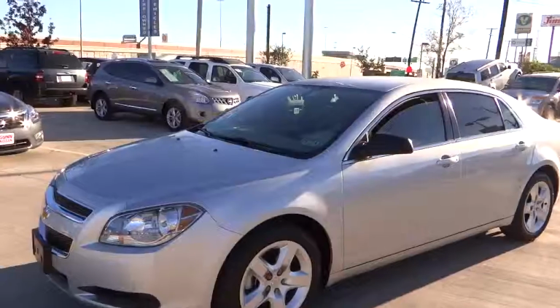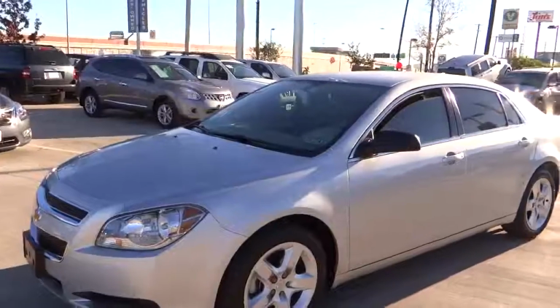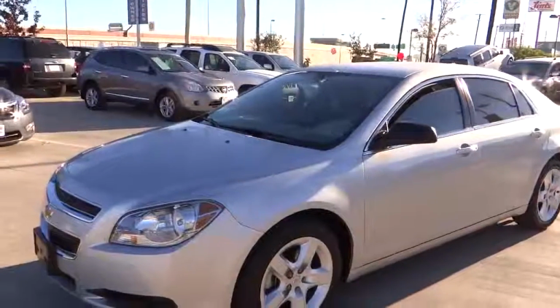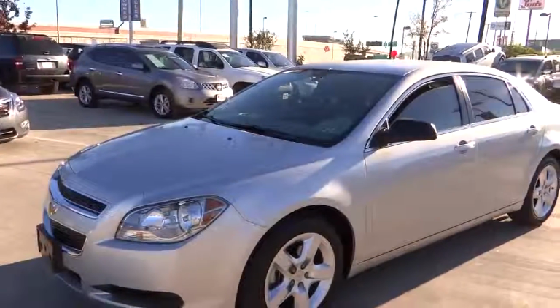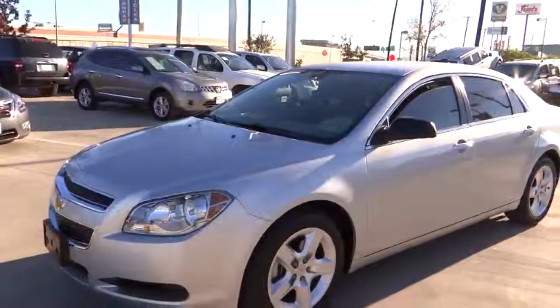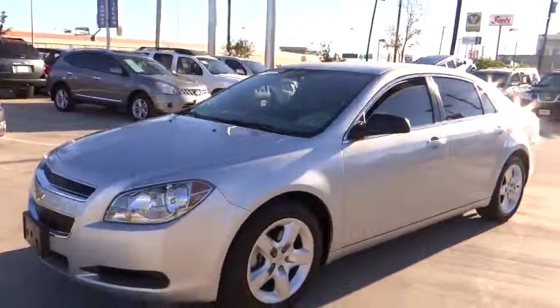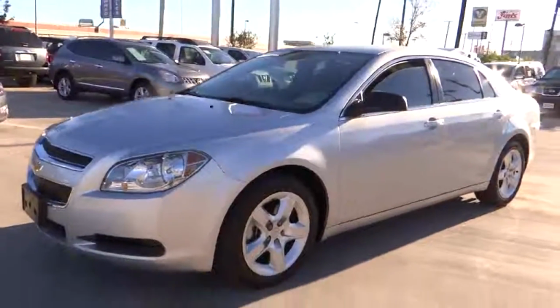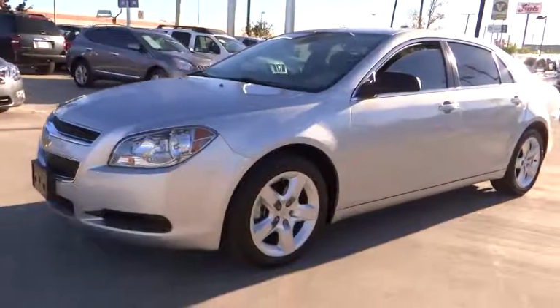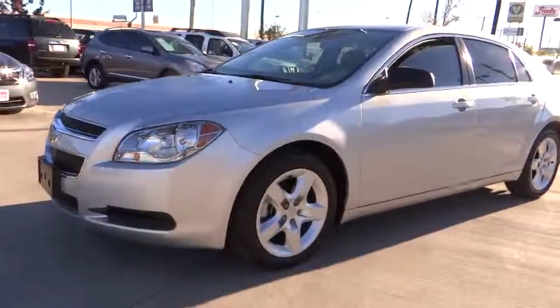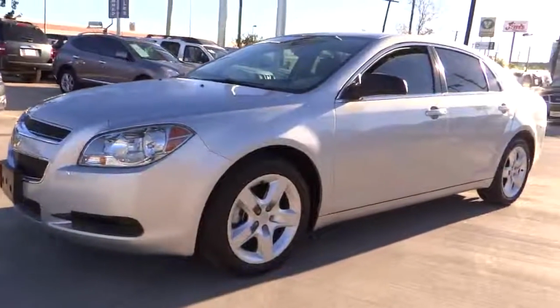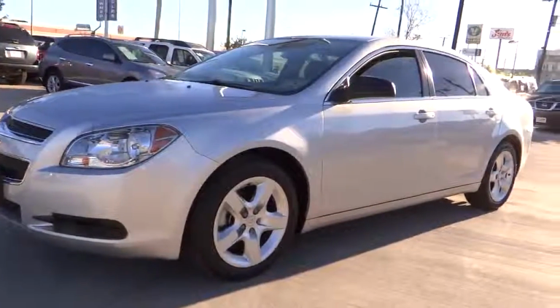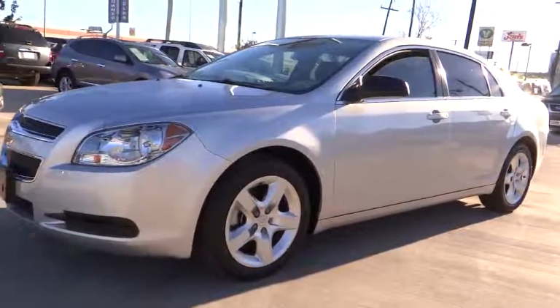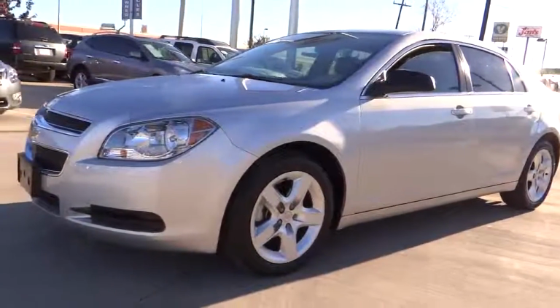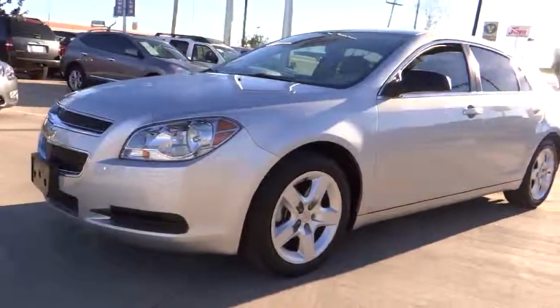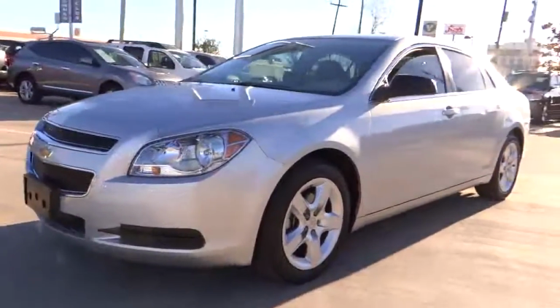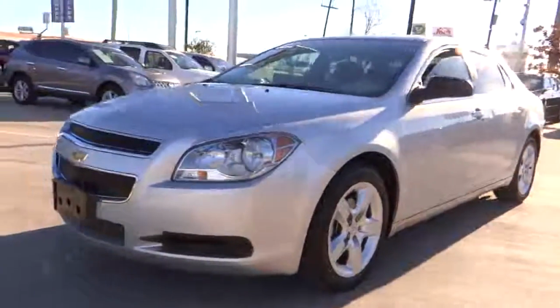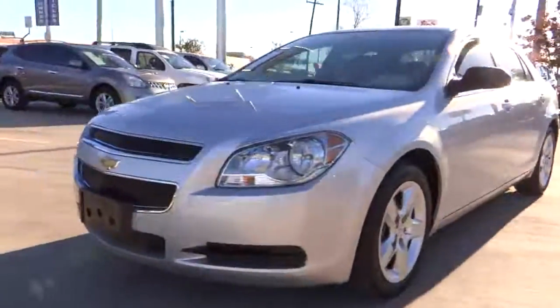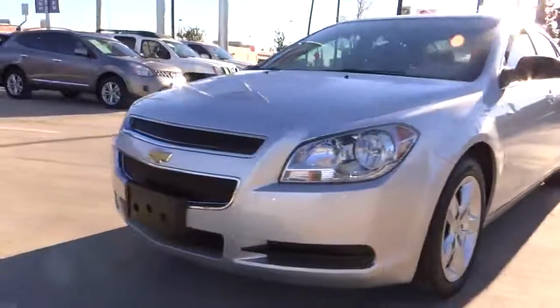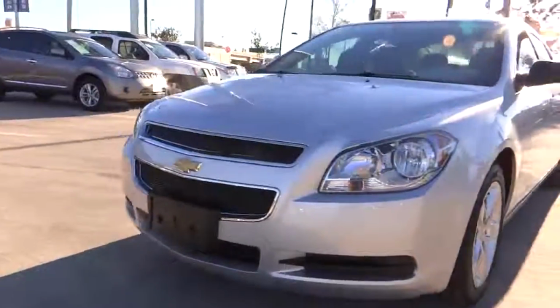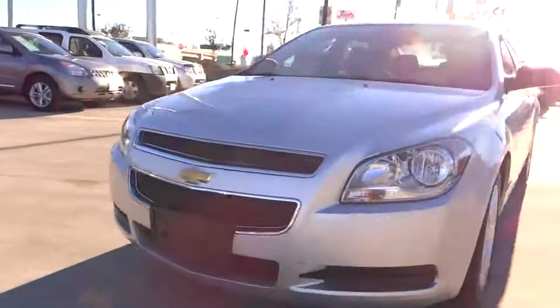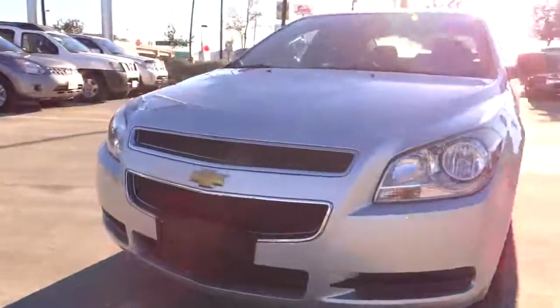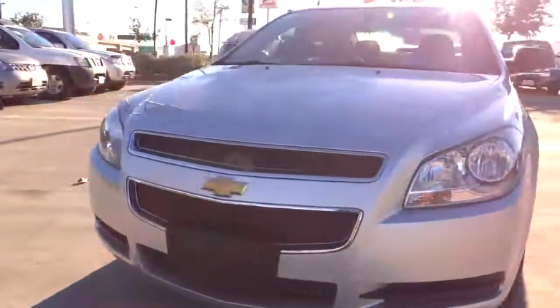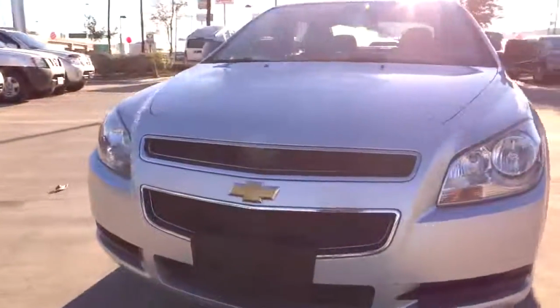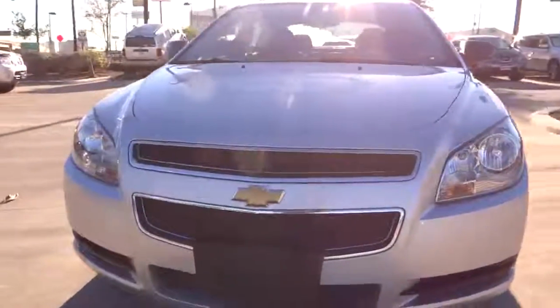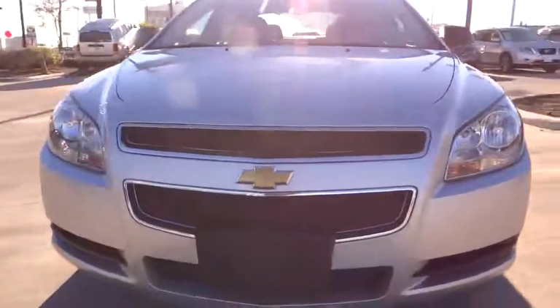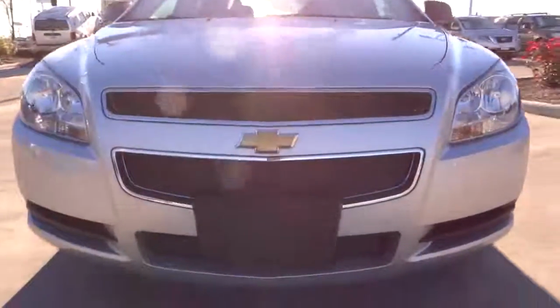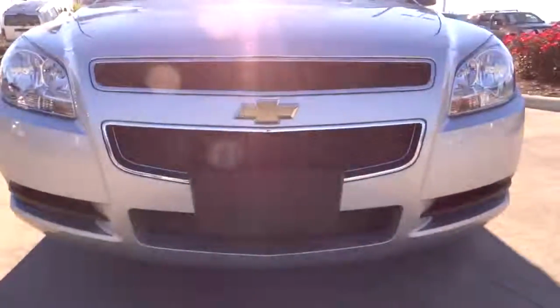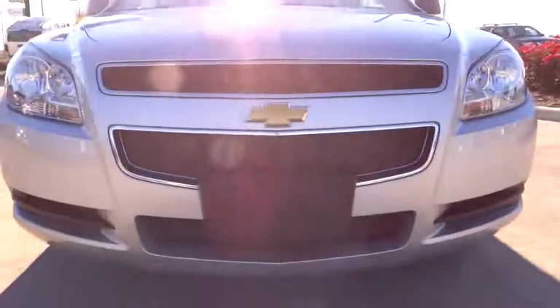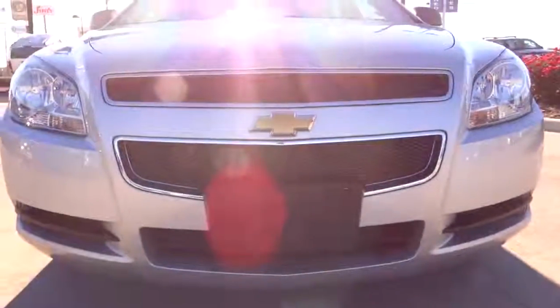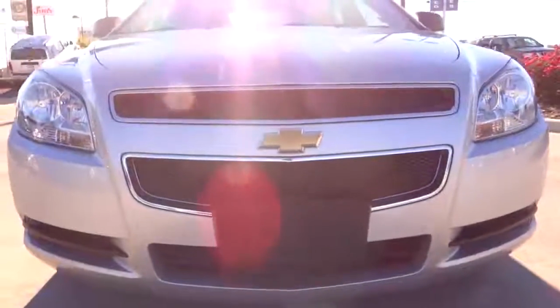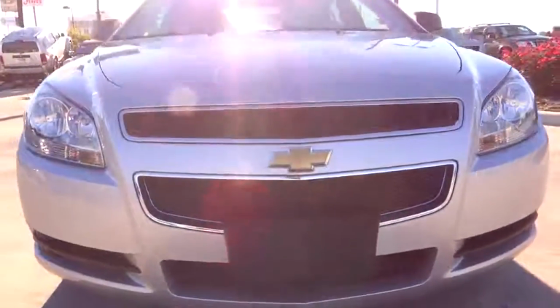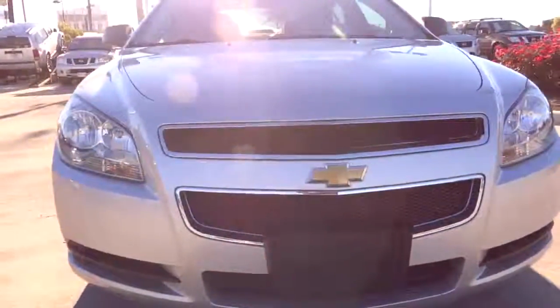2012 Malibu. A combination of performance and fuel economy, the Malibu is a great commuting car and is priced below $20,000.